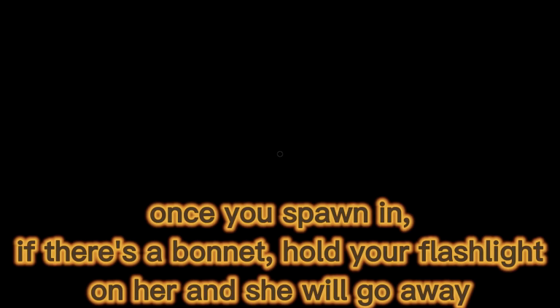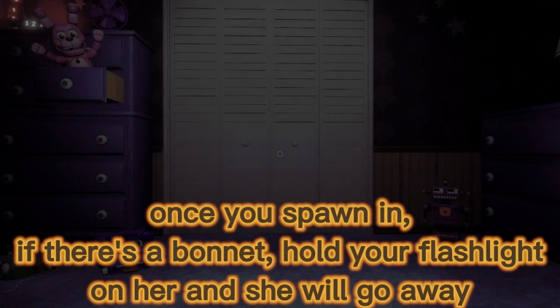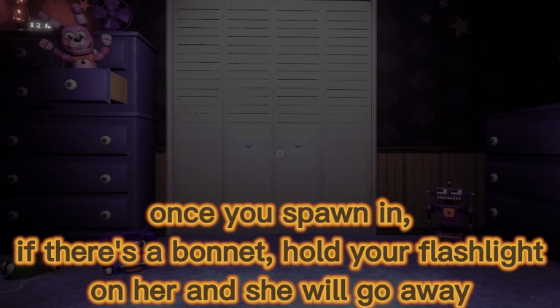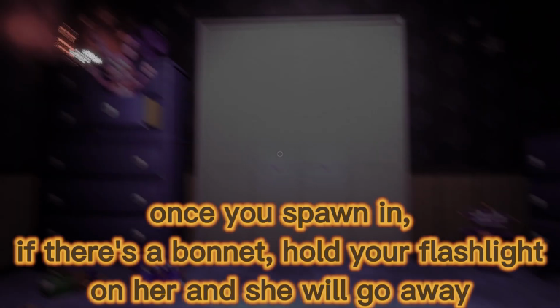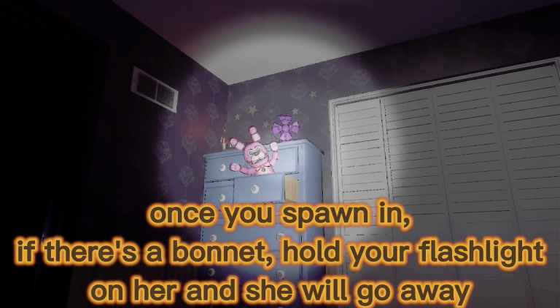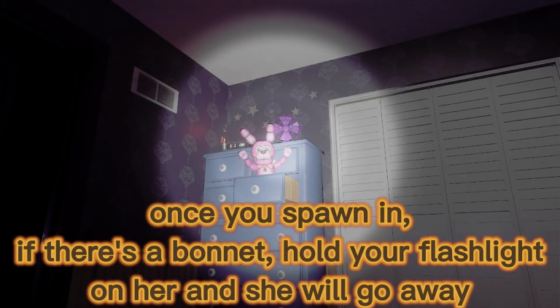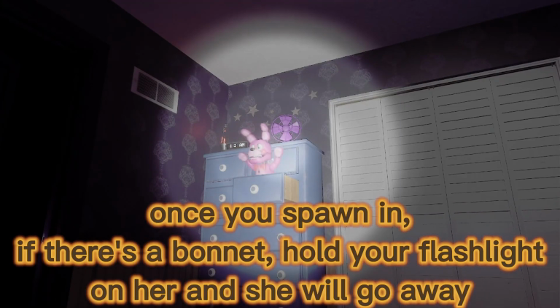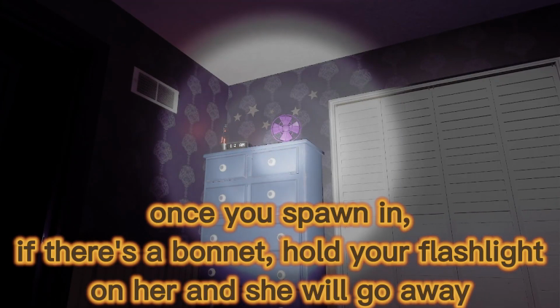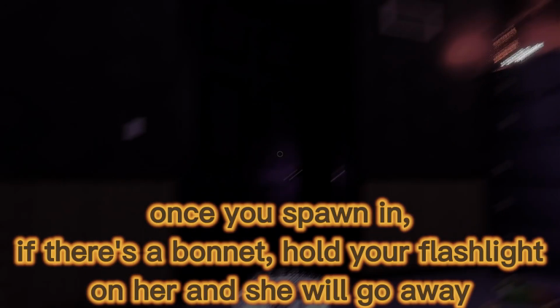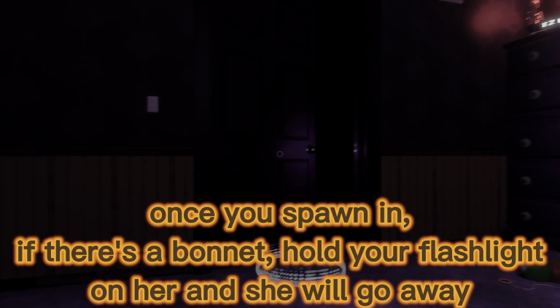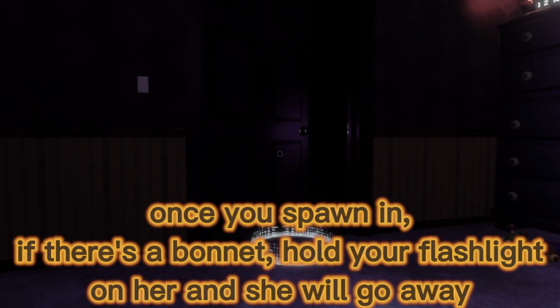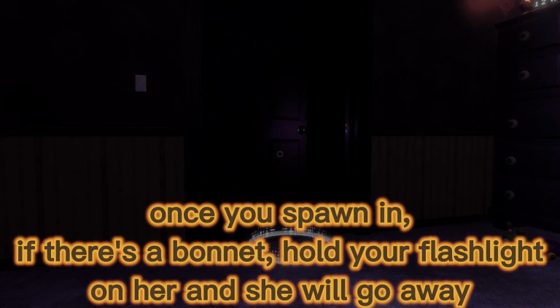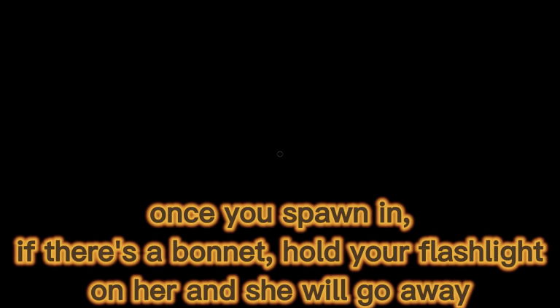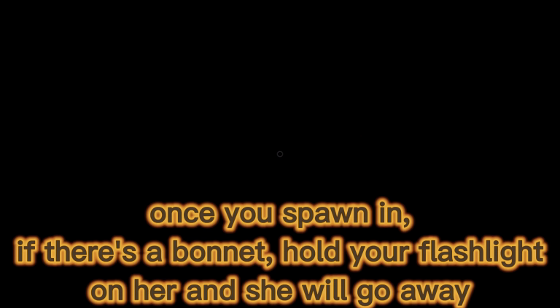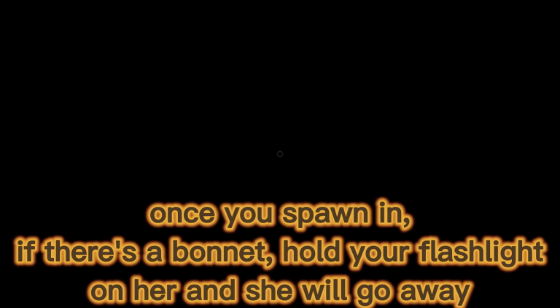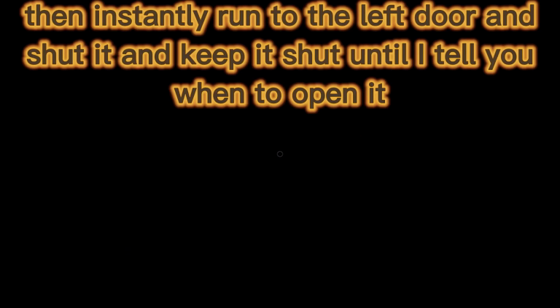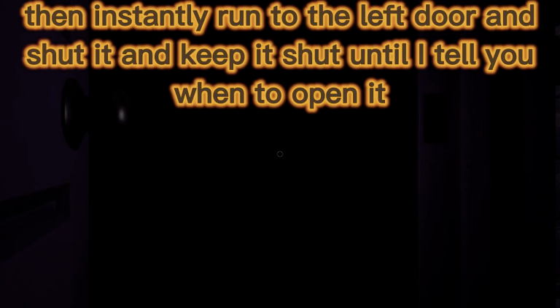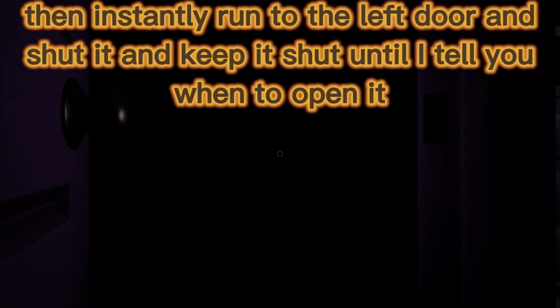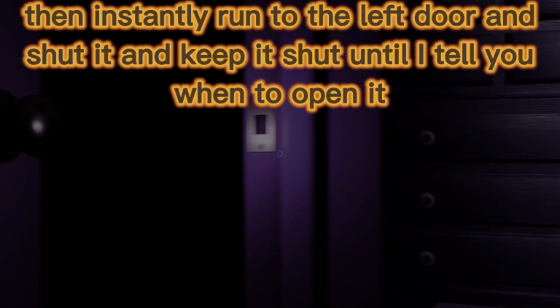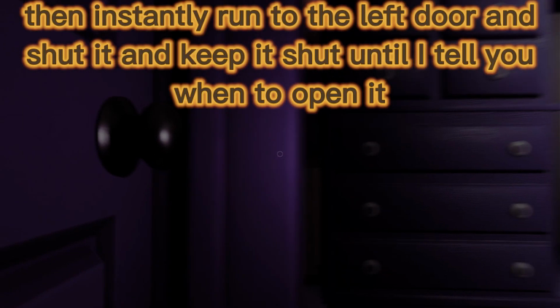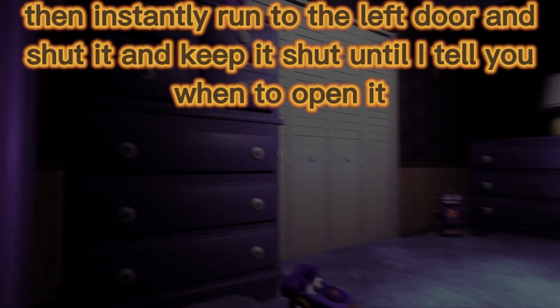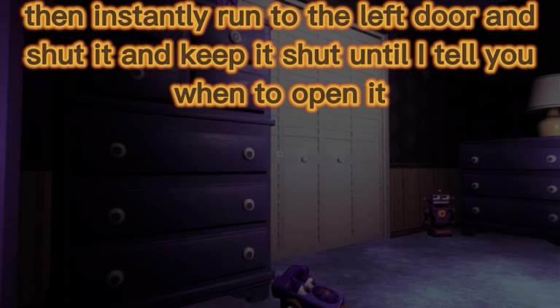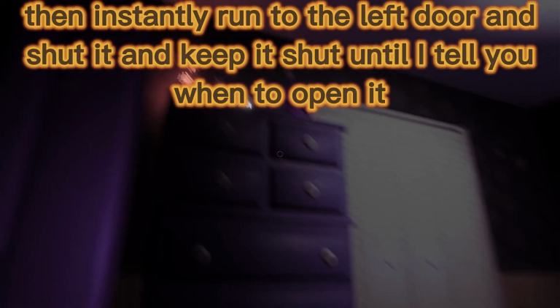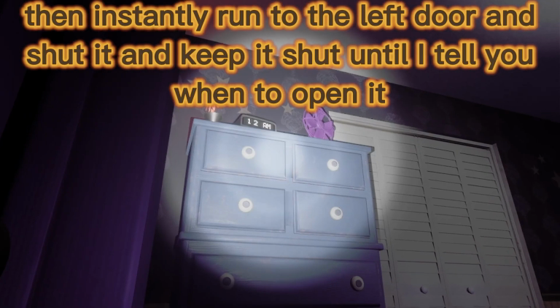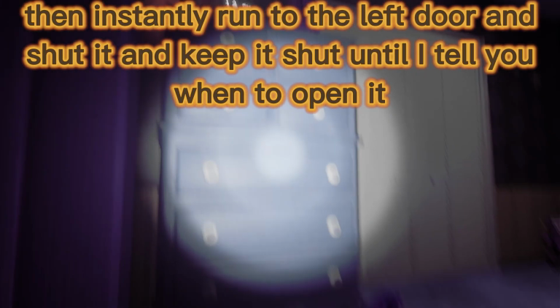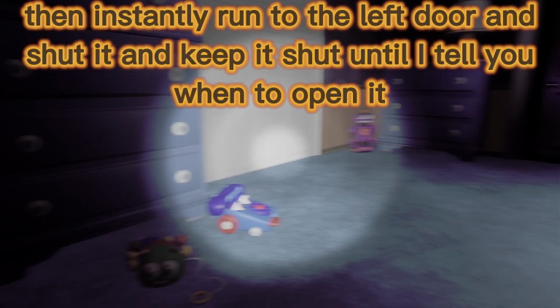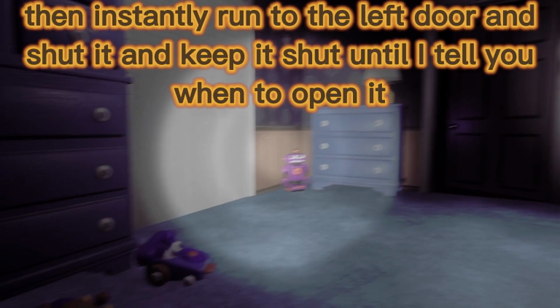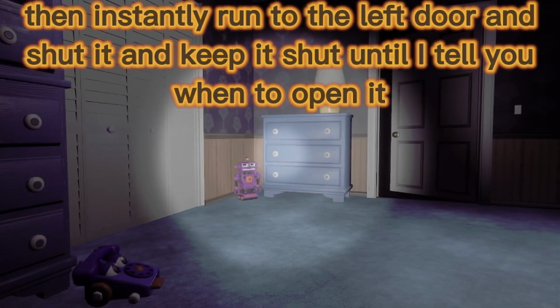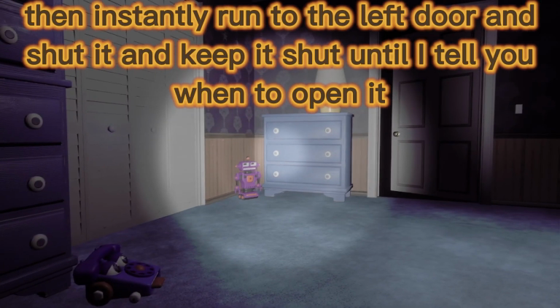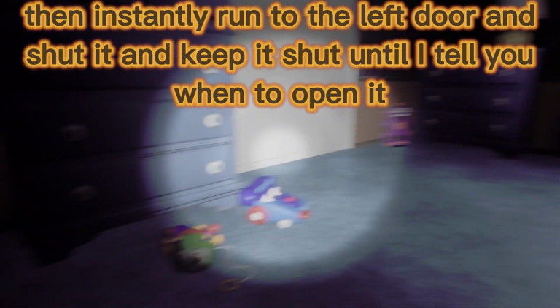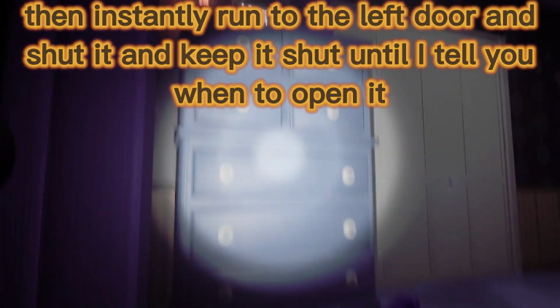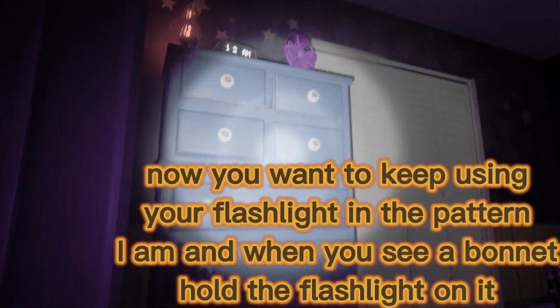If there's a Bonnet, hold your flashlight on her and she will go away. Then instantly run to the left door and shut it, and keep it shut until I tell you when to open it.